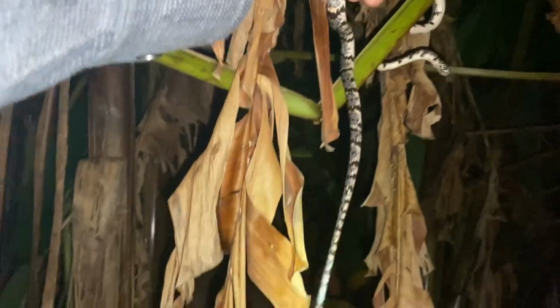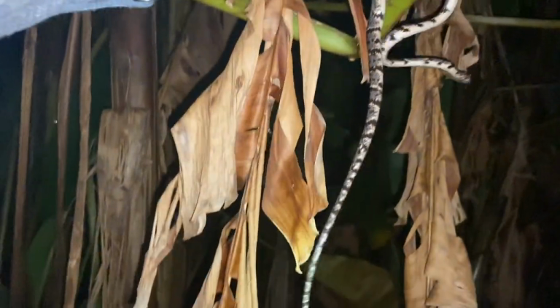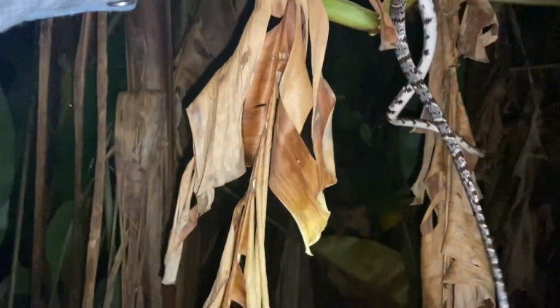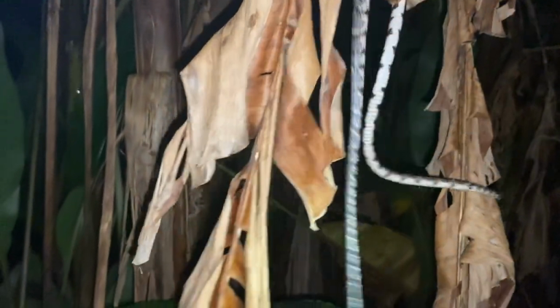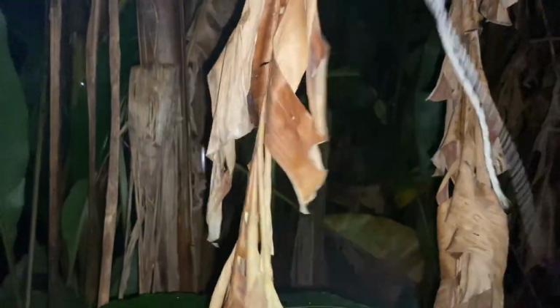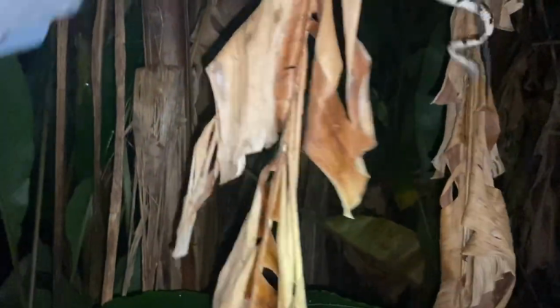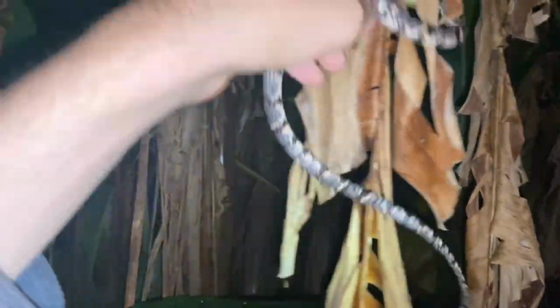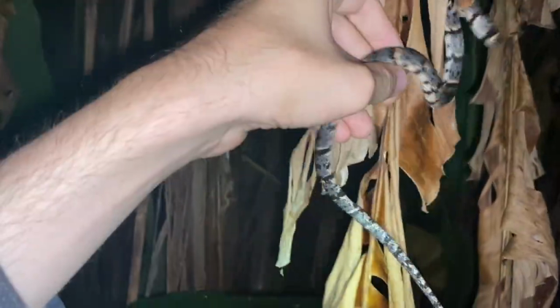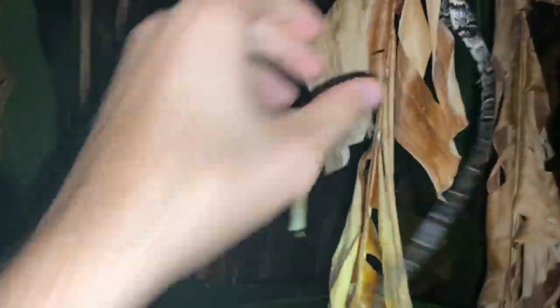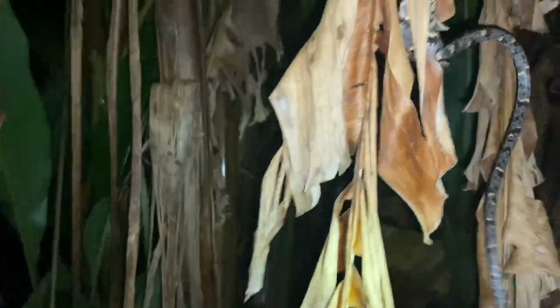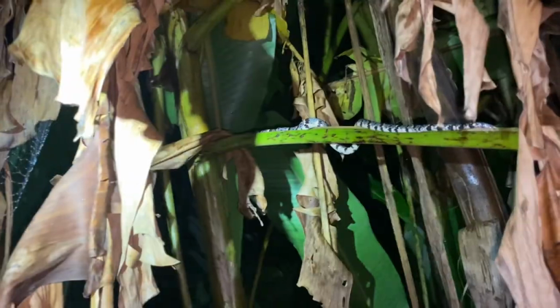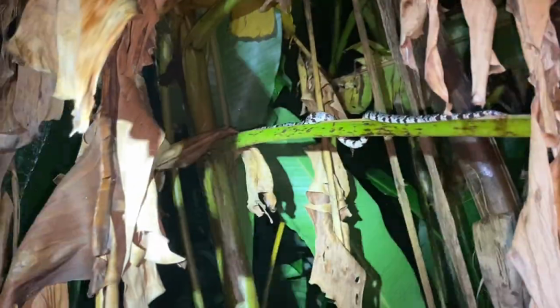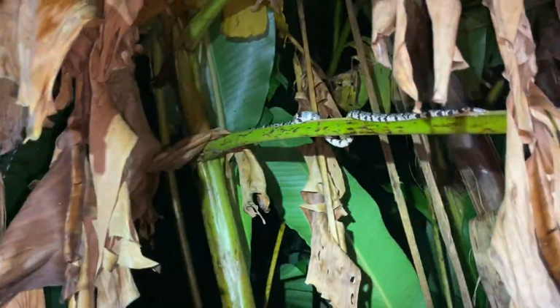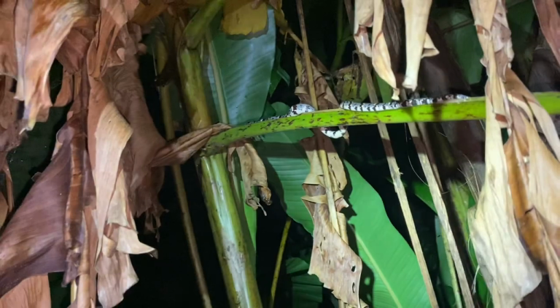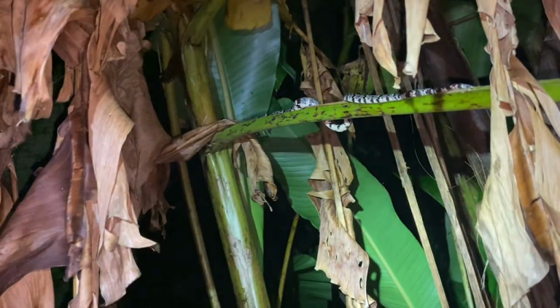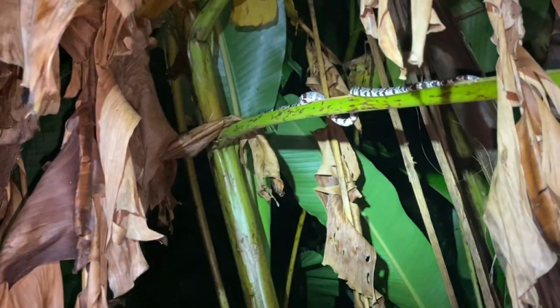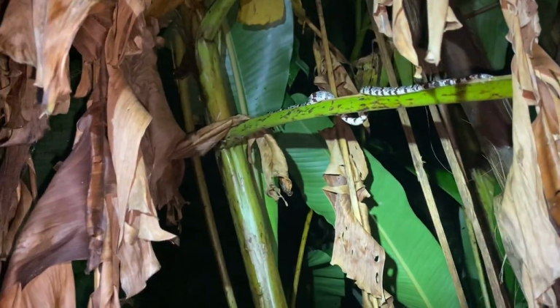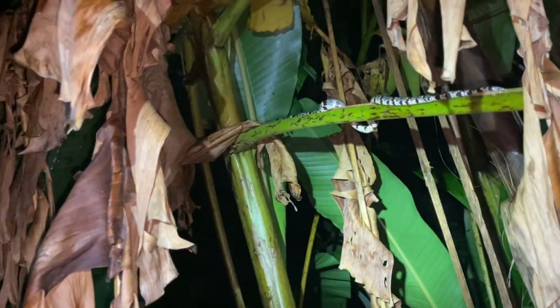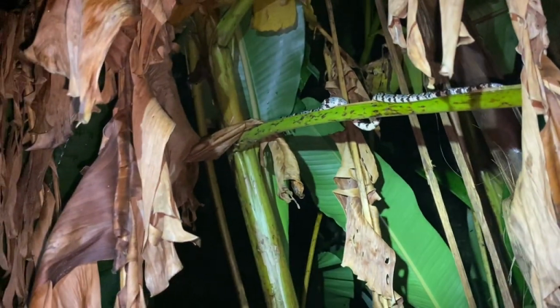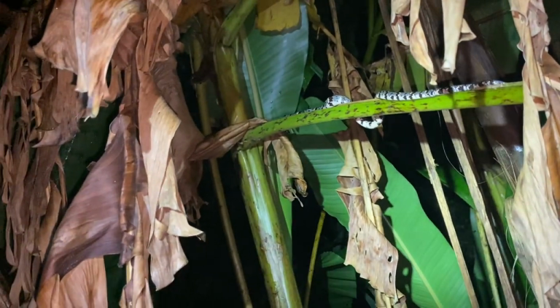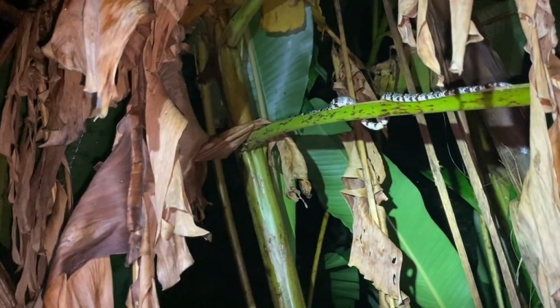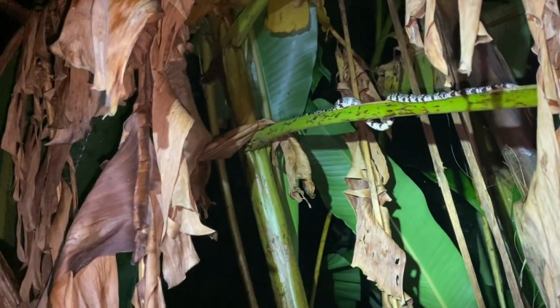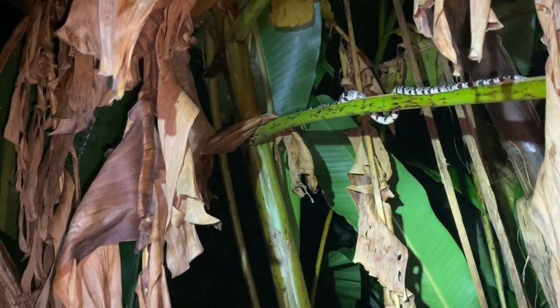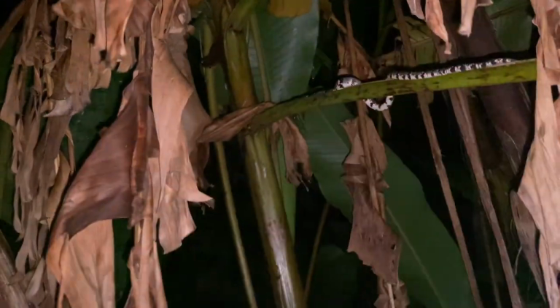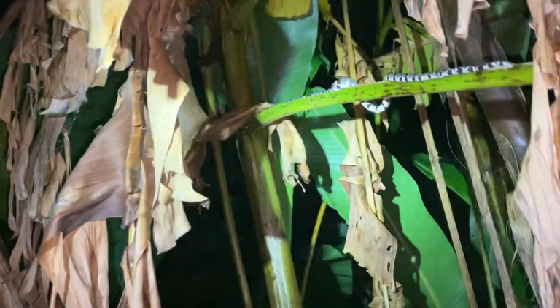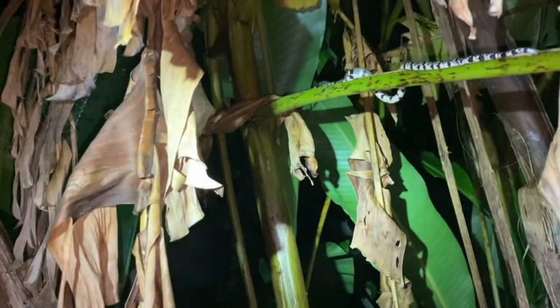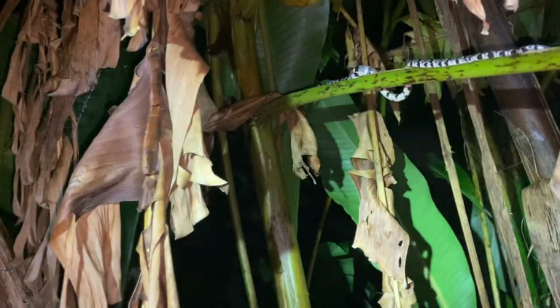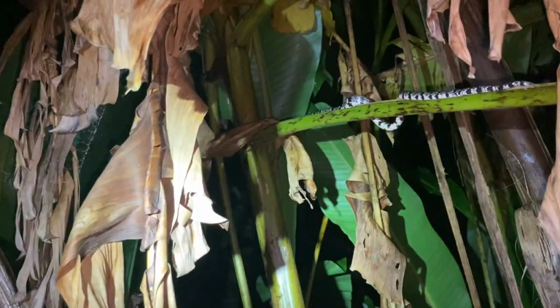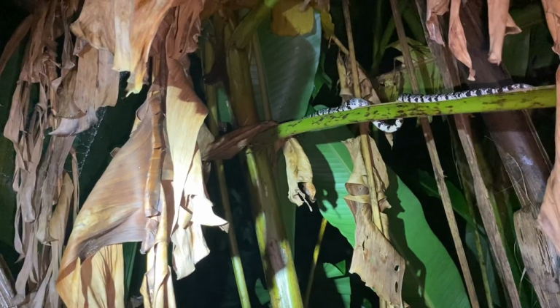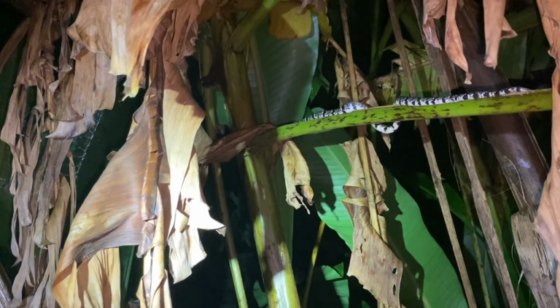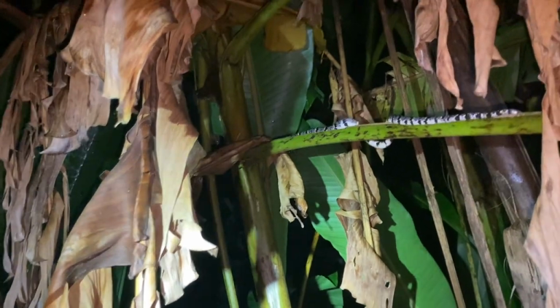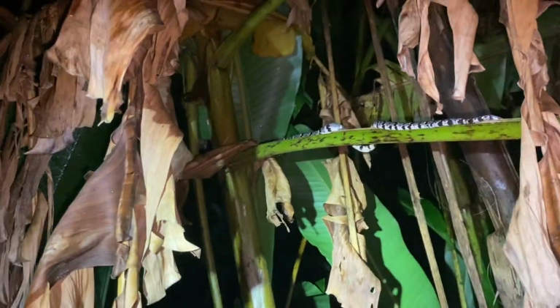This one's an adult, by the way — they don't really get much bigger than this. You see it's going over to that axle right there where the branch meets the trunk of this banana. That's usually the kind of place they'll sleep during the day.